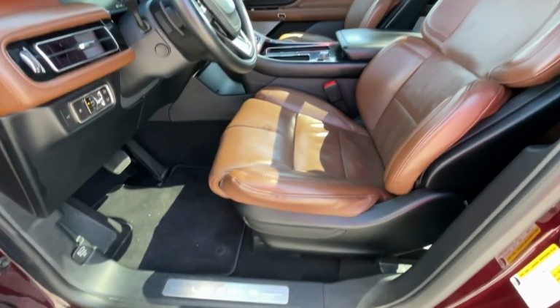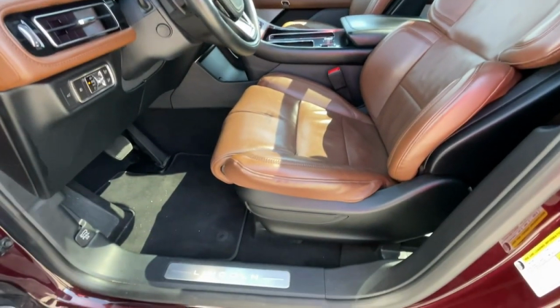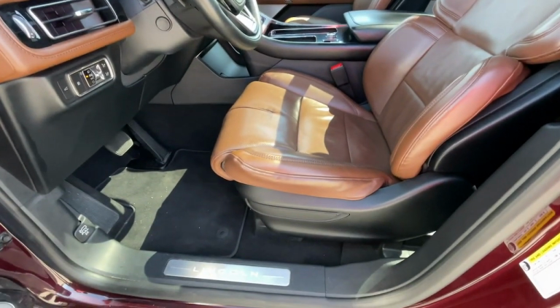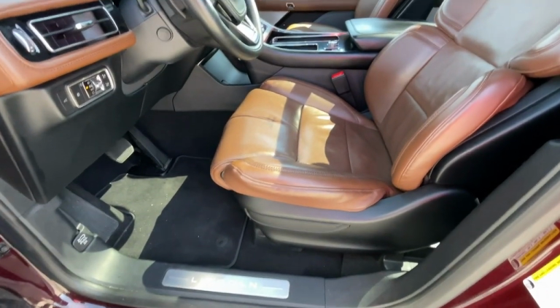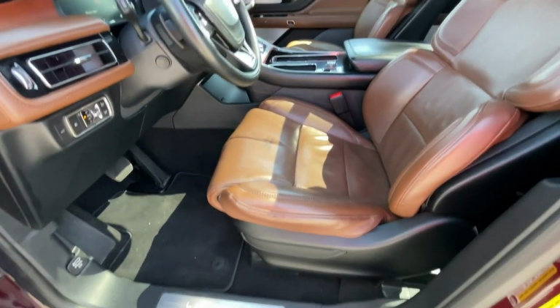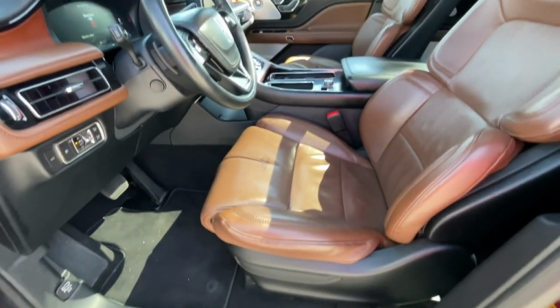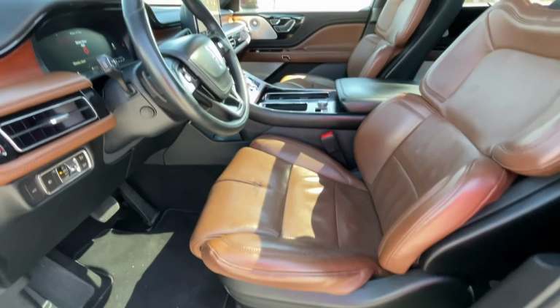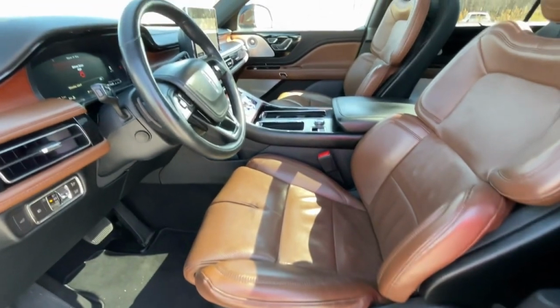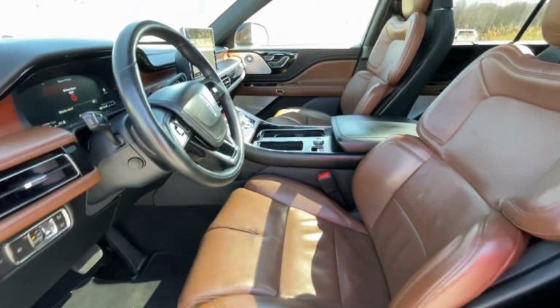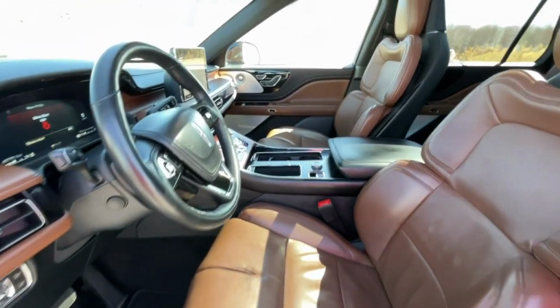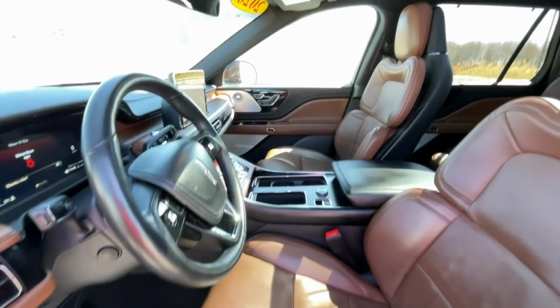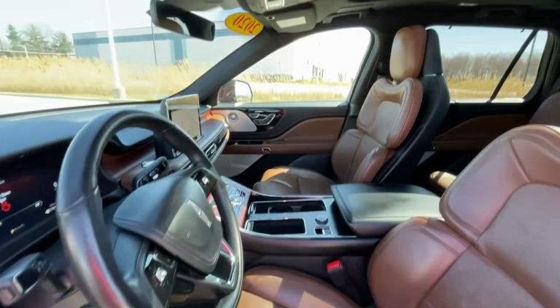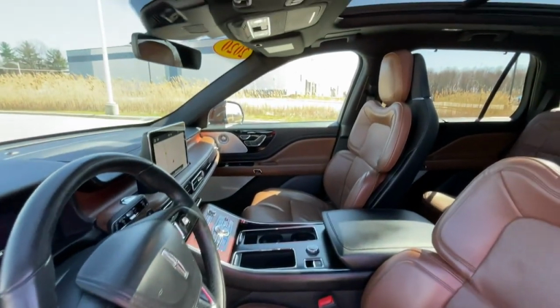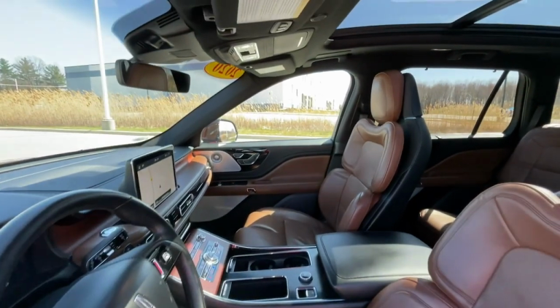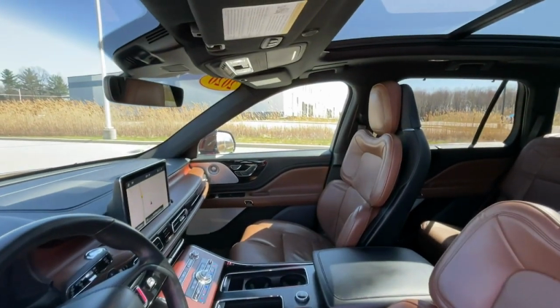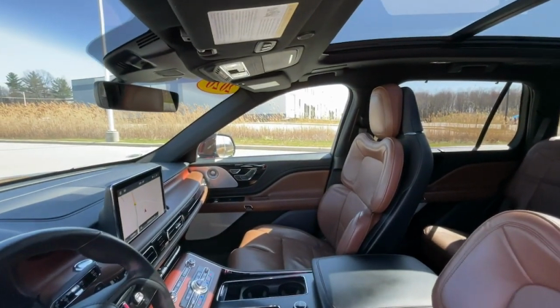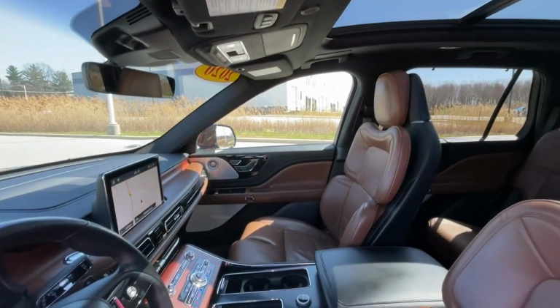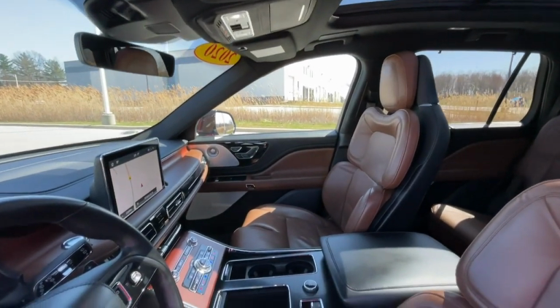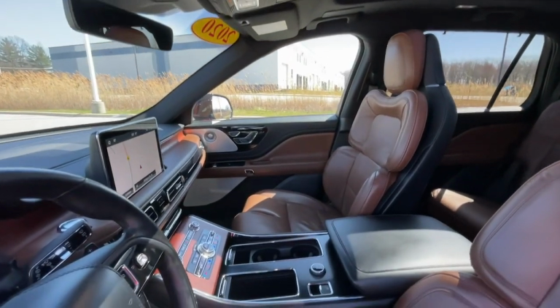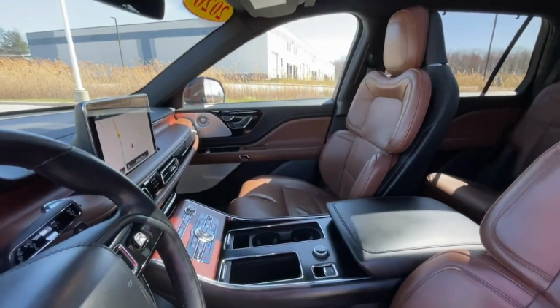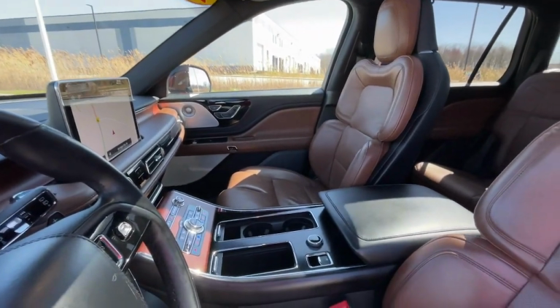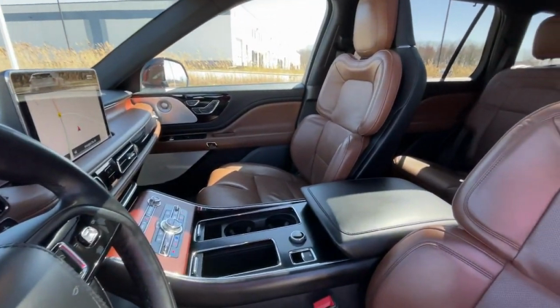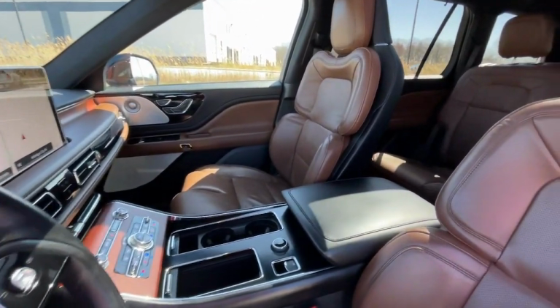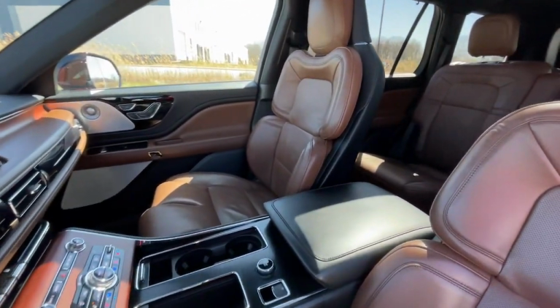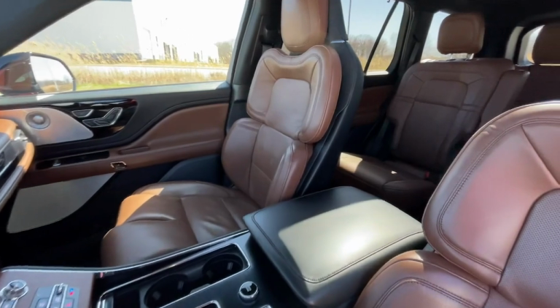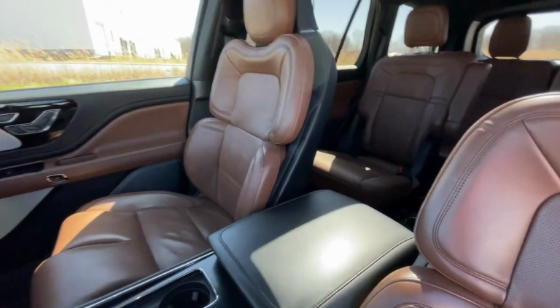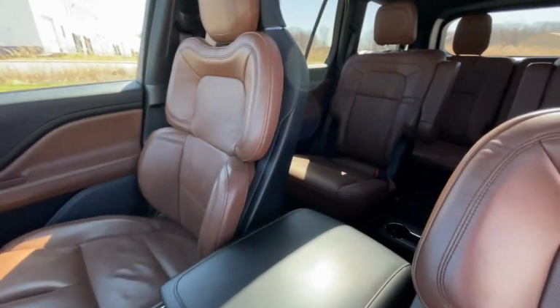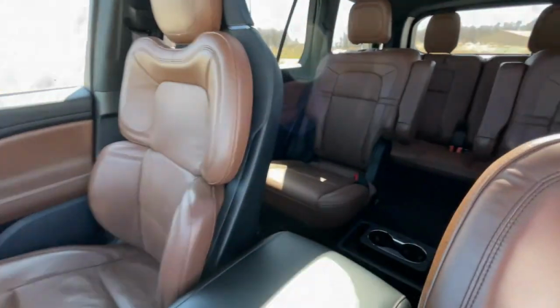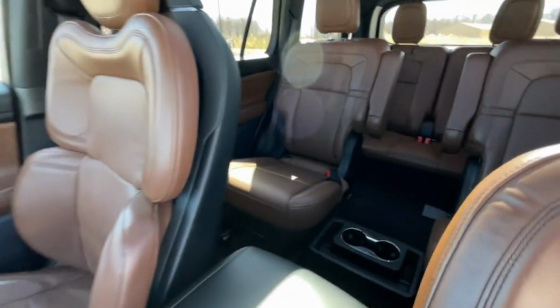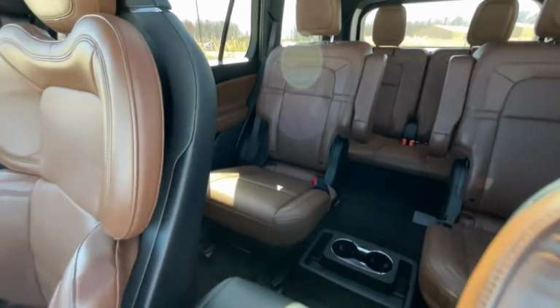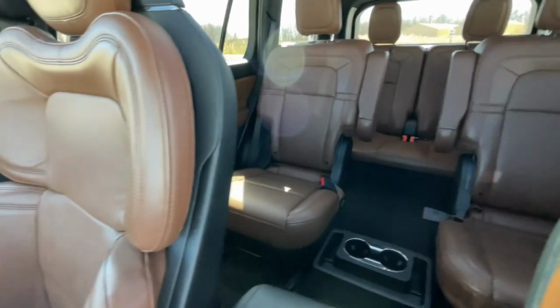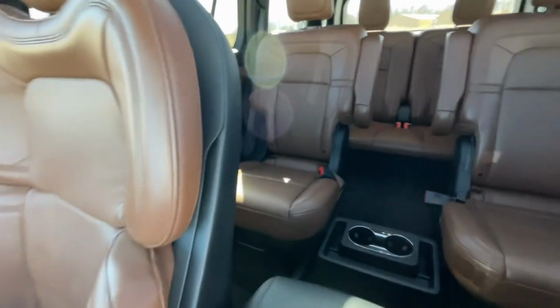Get serious about your style. Get behind the wheel of this sophisticated Aviator. Come in for a fun and easy test drive. Our team will make it the best part of your day.